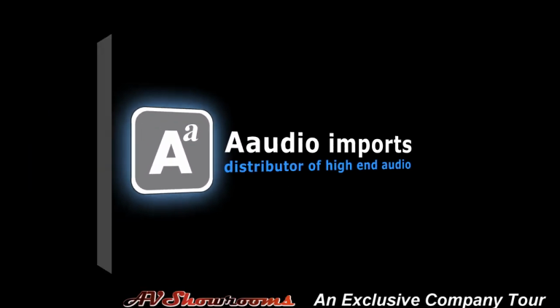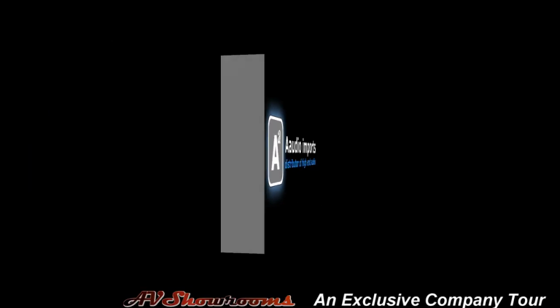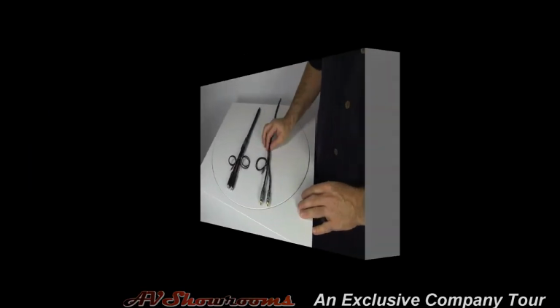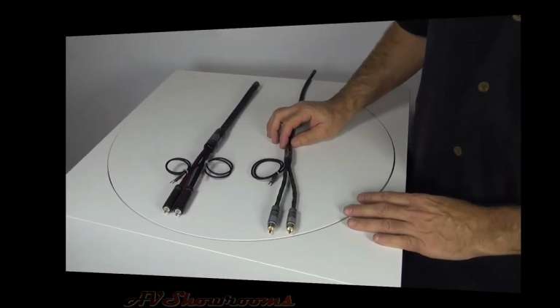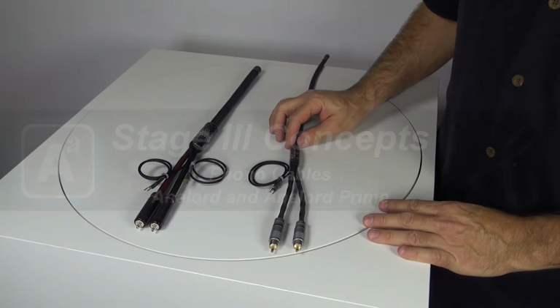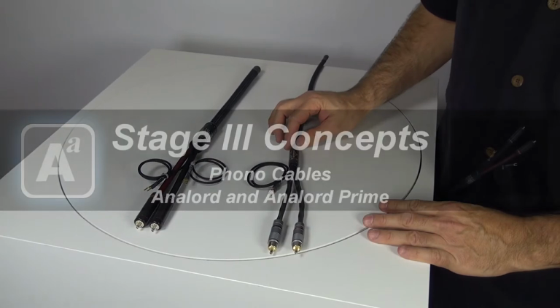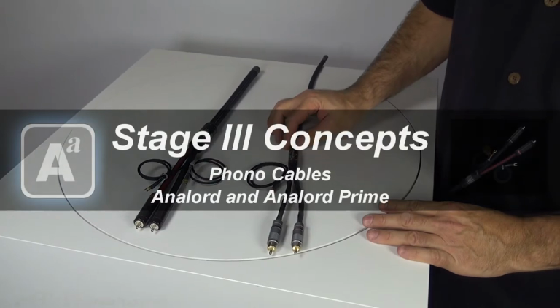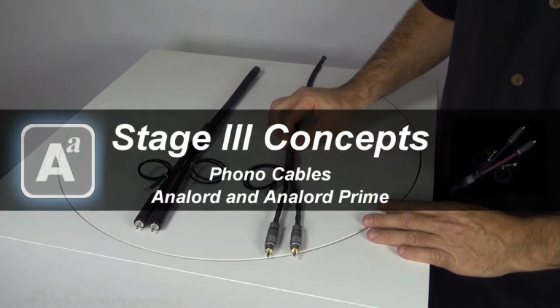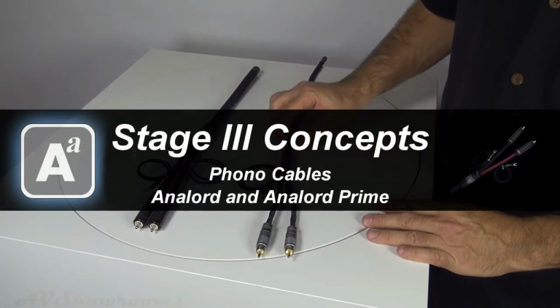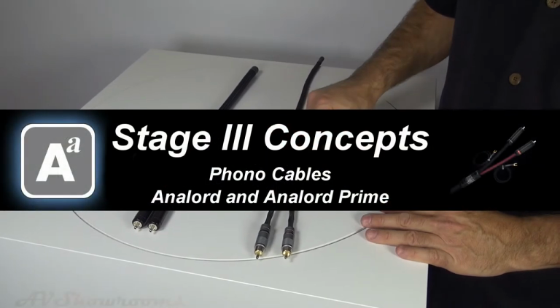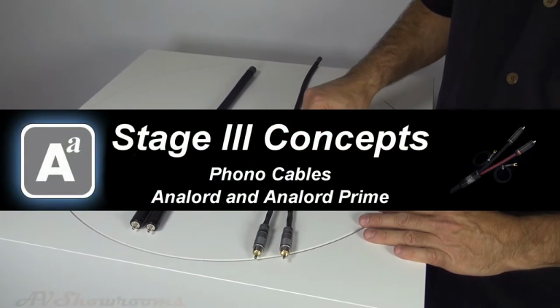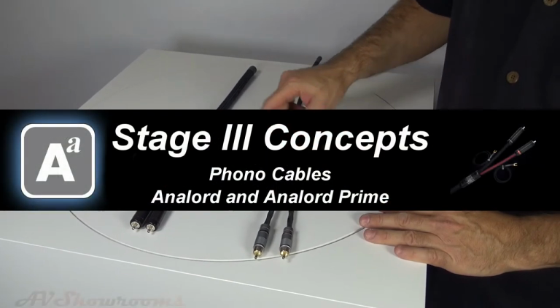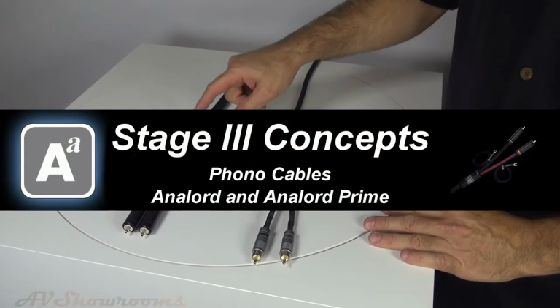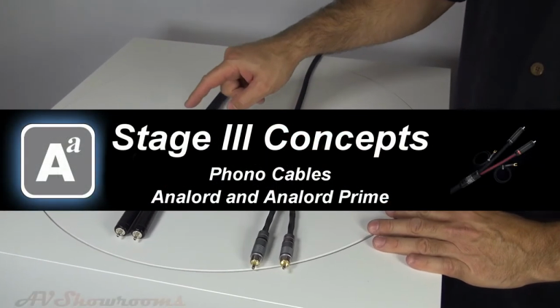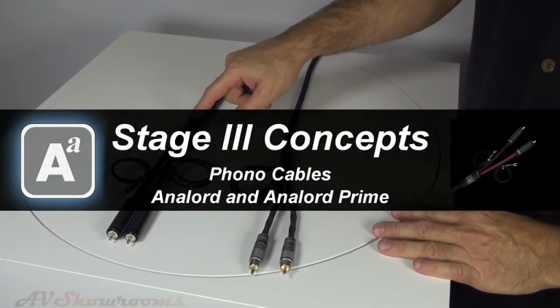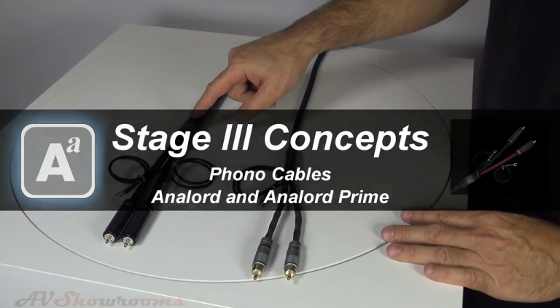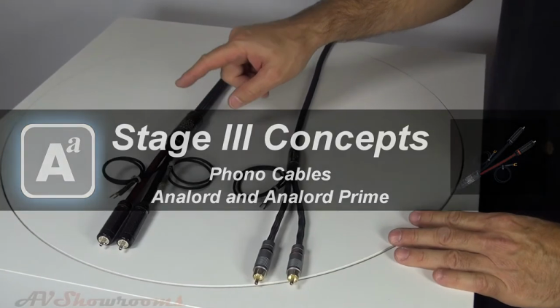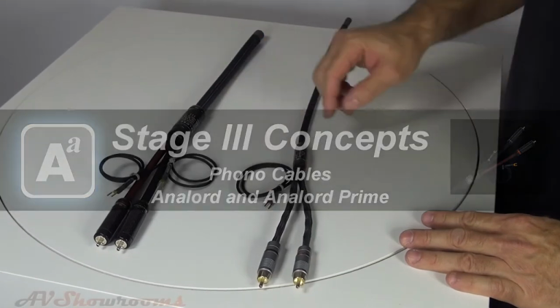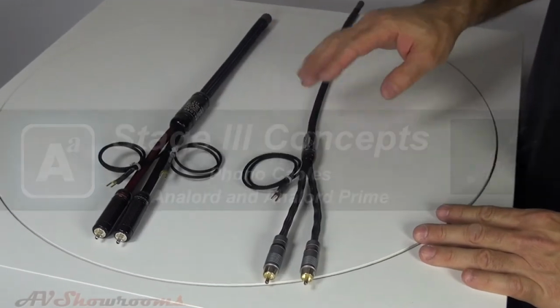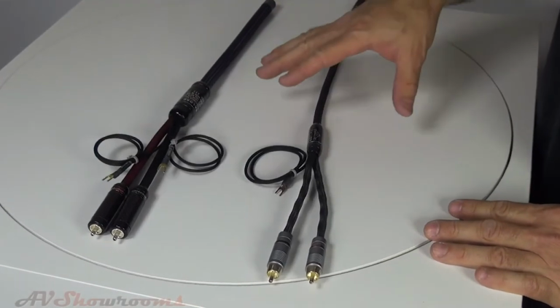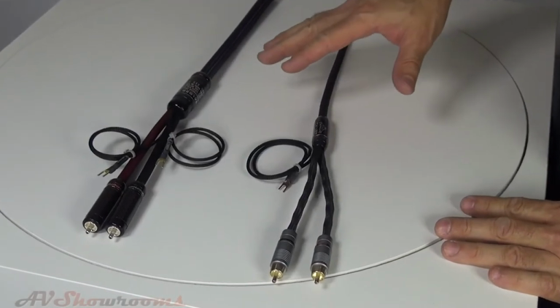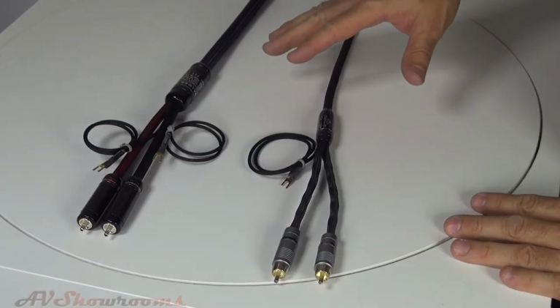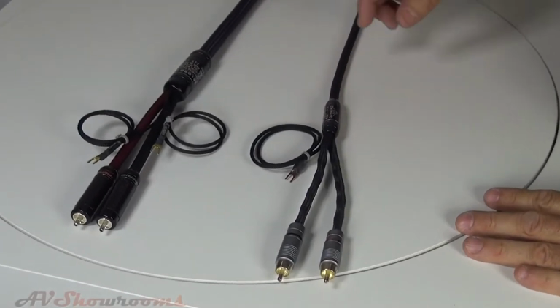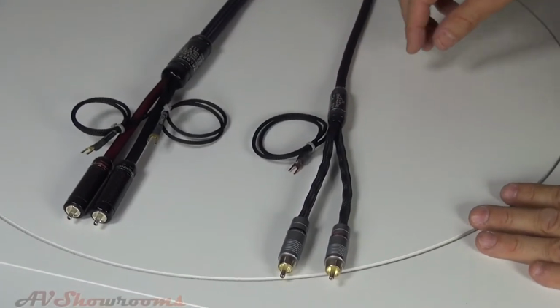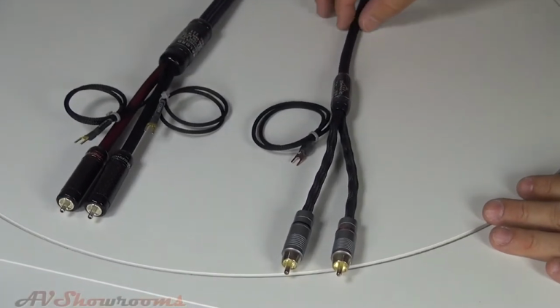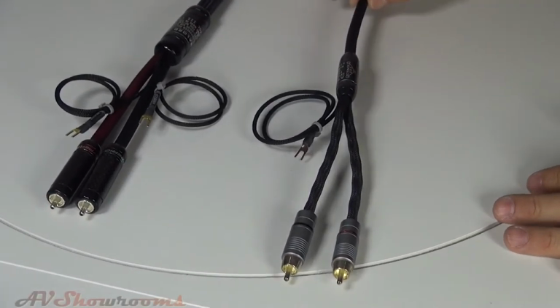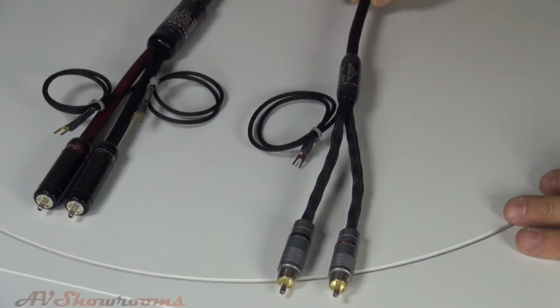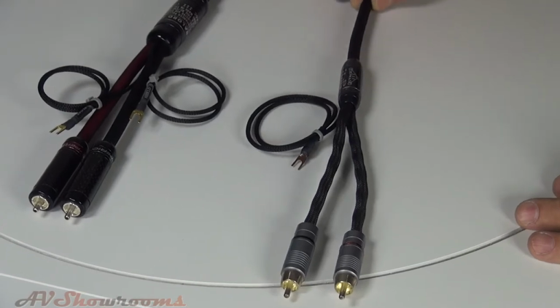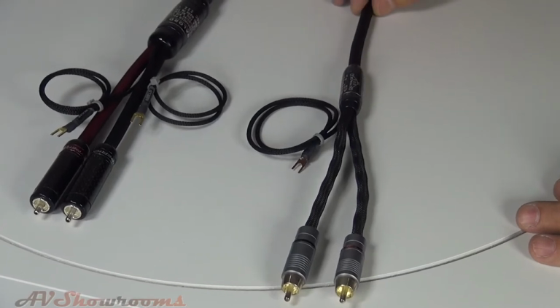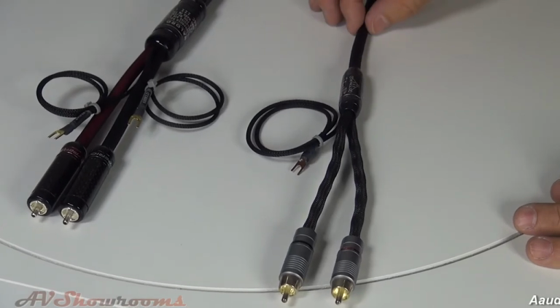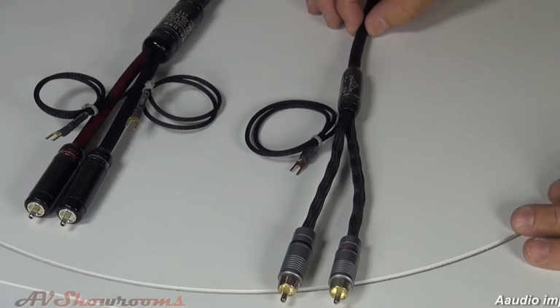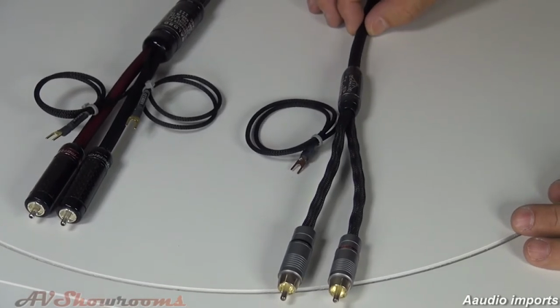We have two models of phono cables from Stage 3: the first one being the Antilord, the second one the Antilord Prime. The difference between these two cables is the Antilord is a pure silver cable, a silver ribbon.